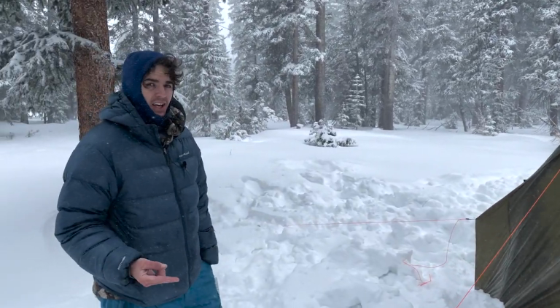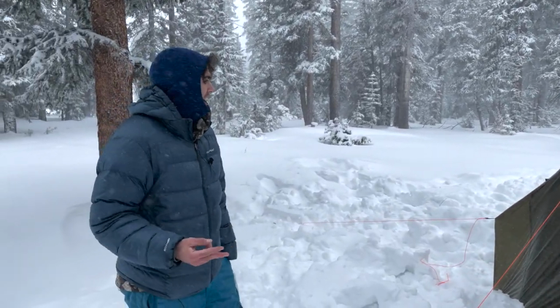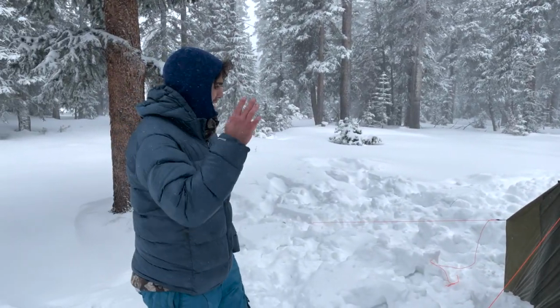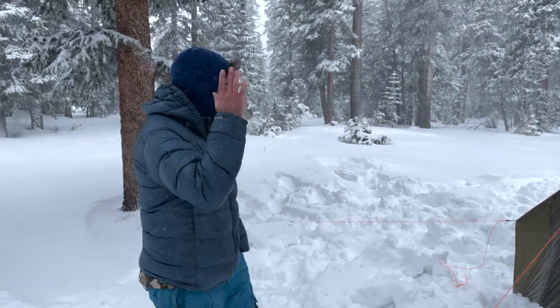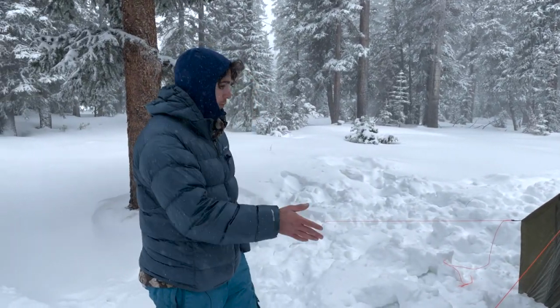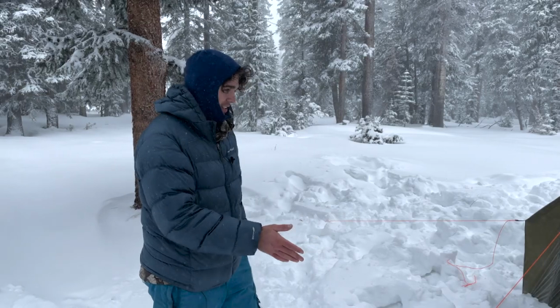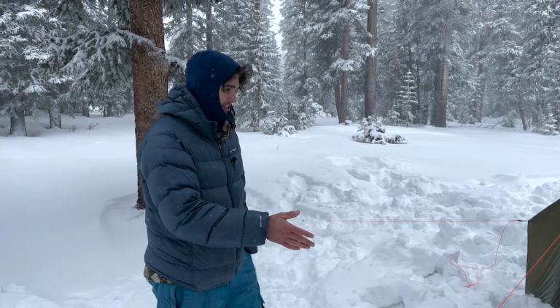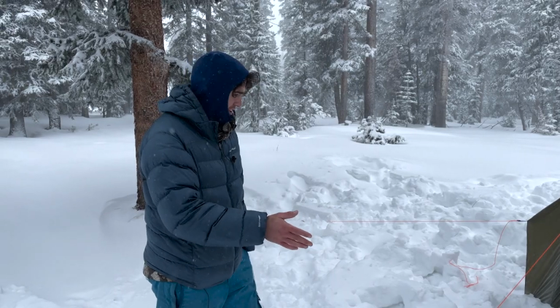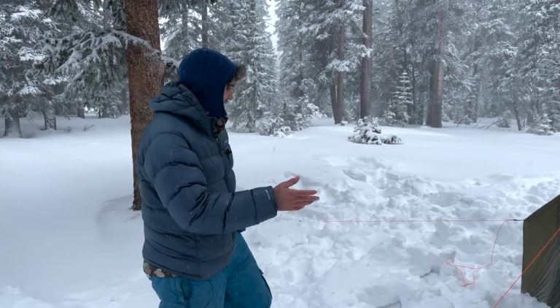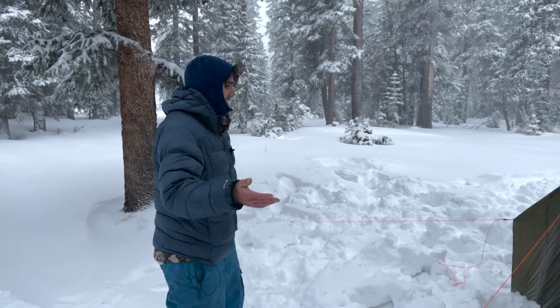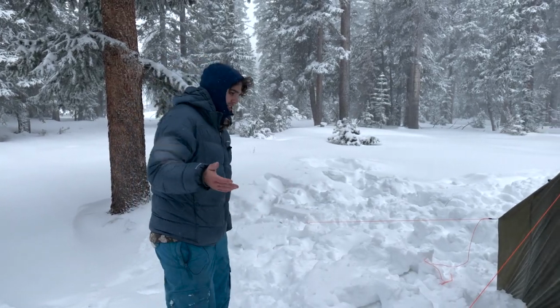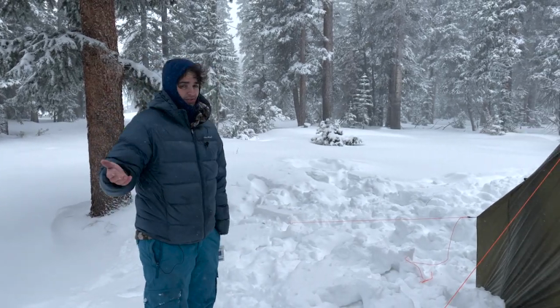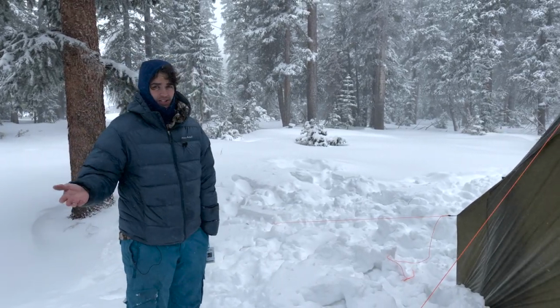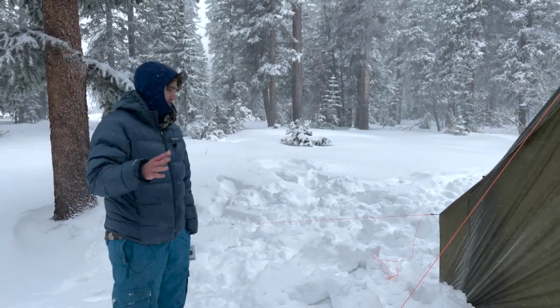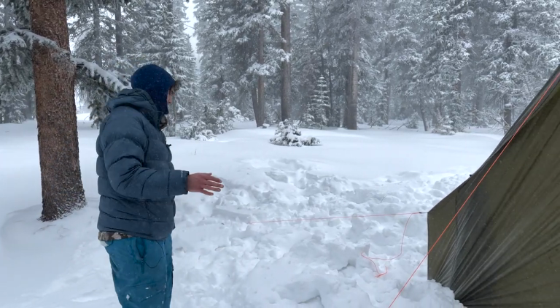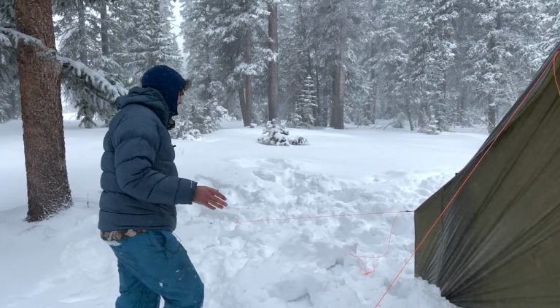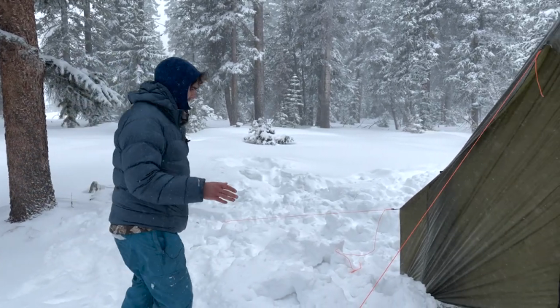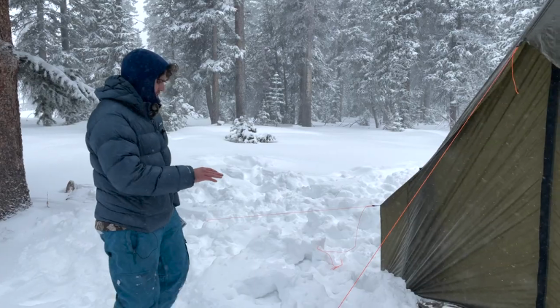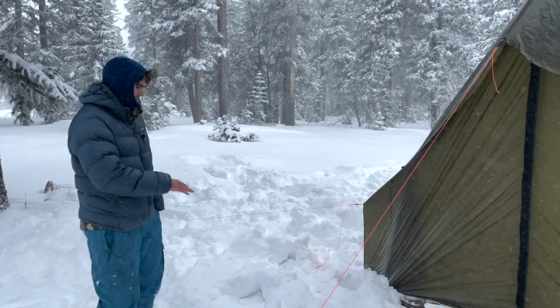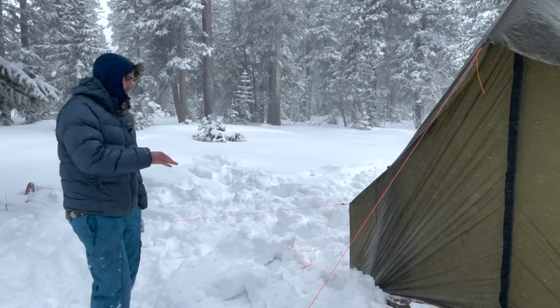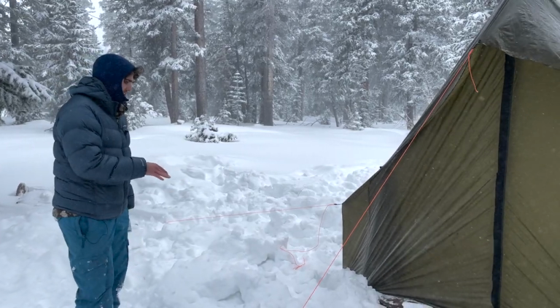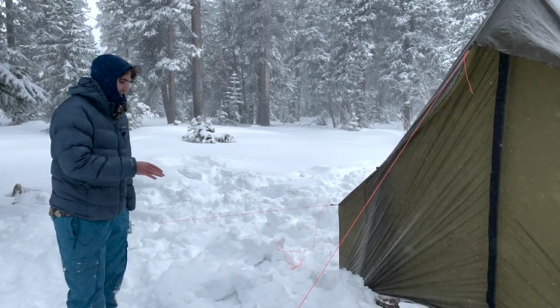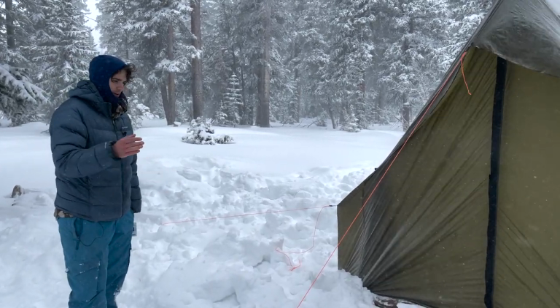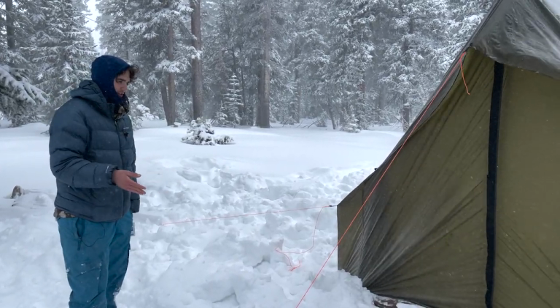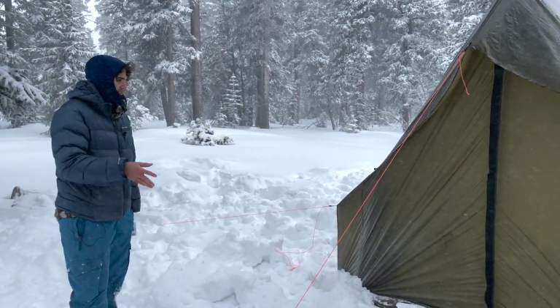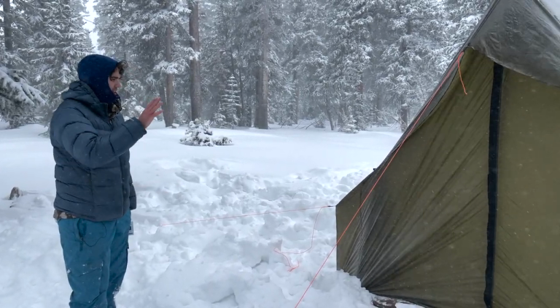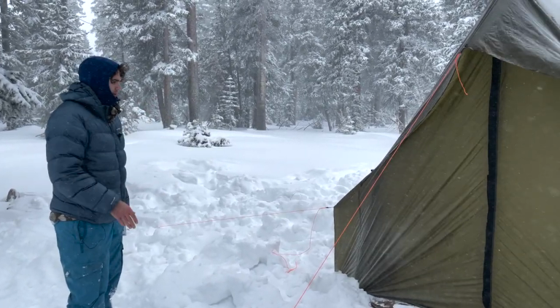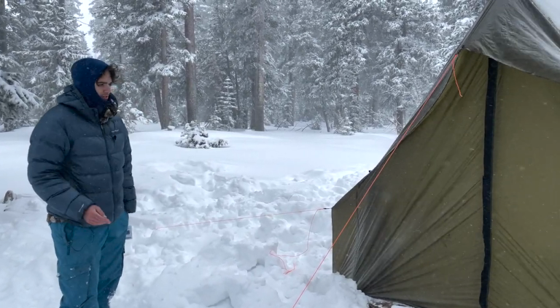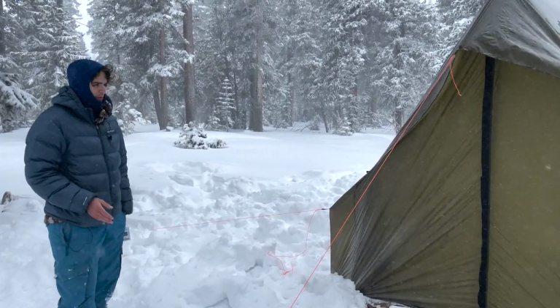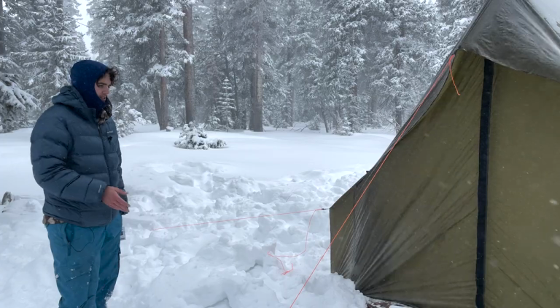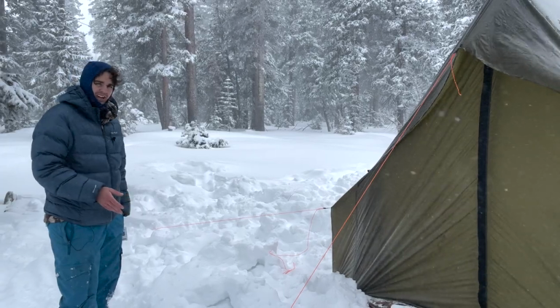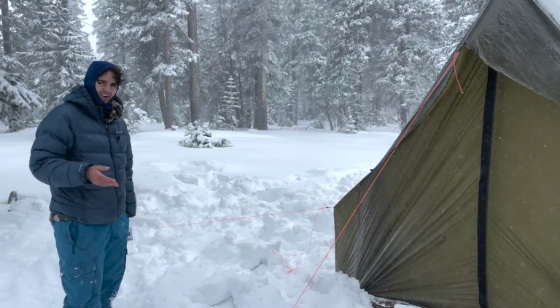It's a wall tent style shelter, and again 13 pounds for a wall tent is super low. The sidewalls are about 31 inches high, so it's perfect for cots. We recommend about three people with the stove in here on cots — pretty perfect.